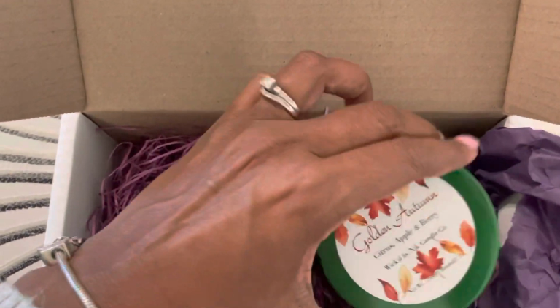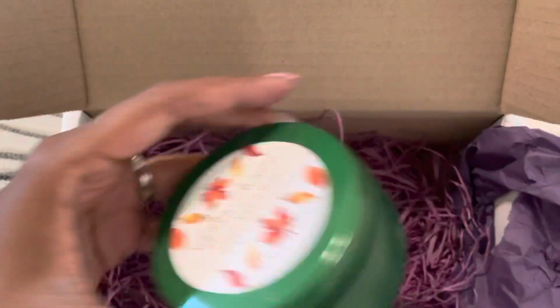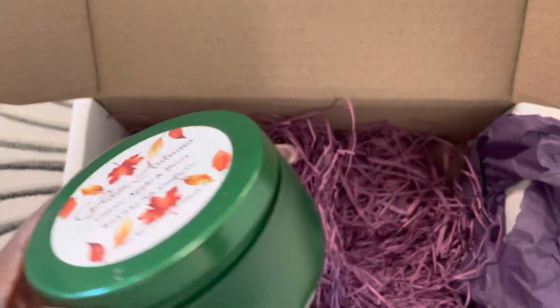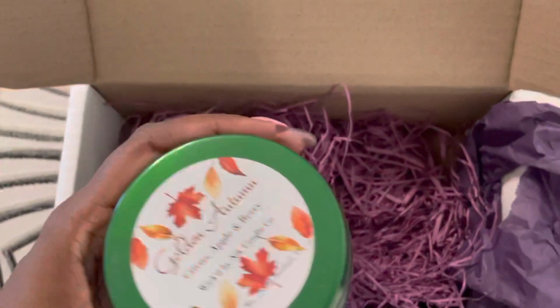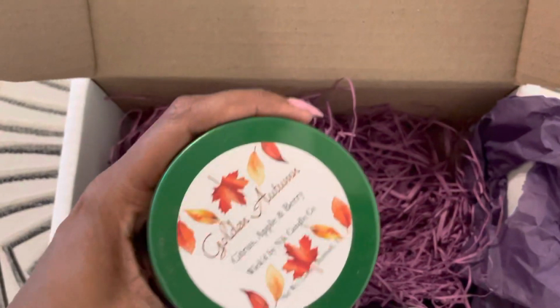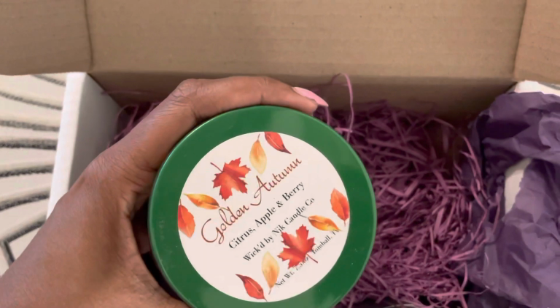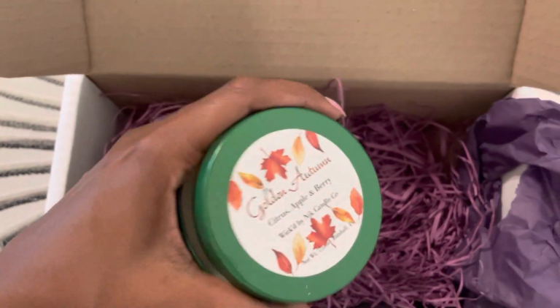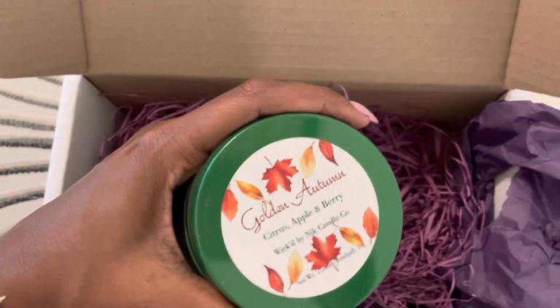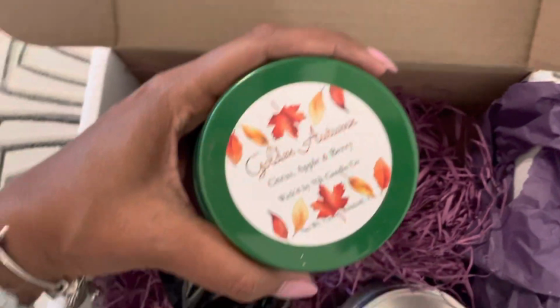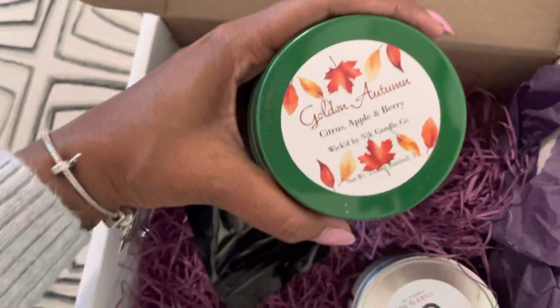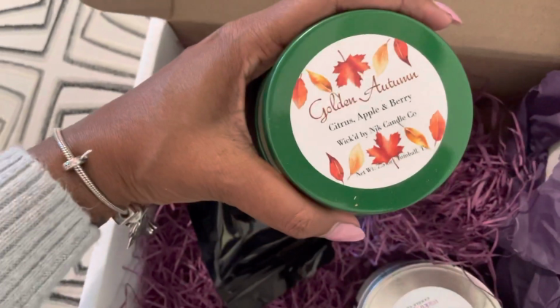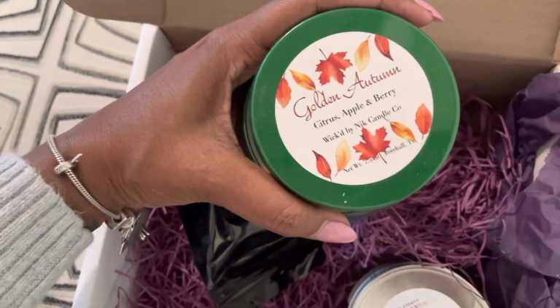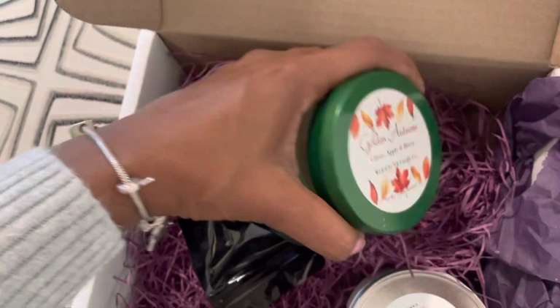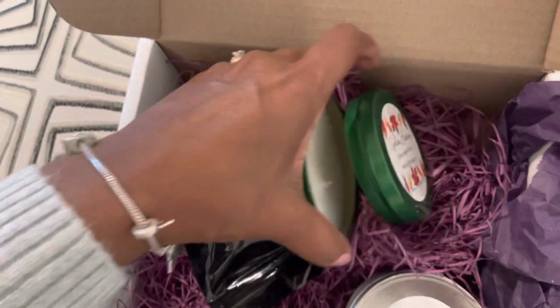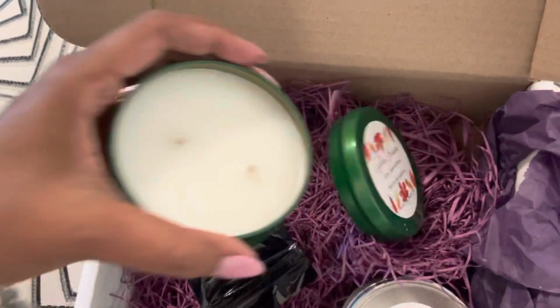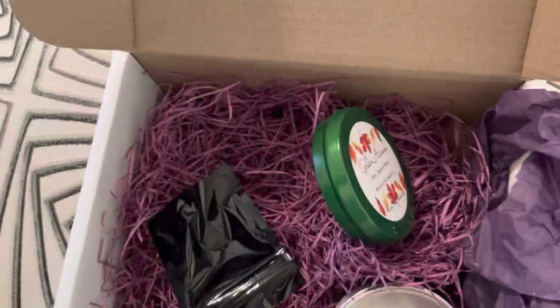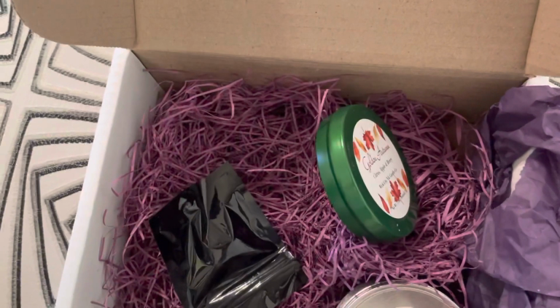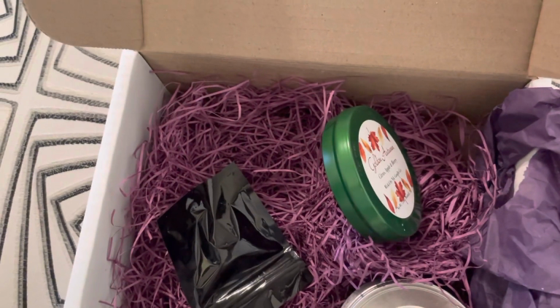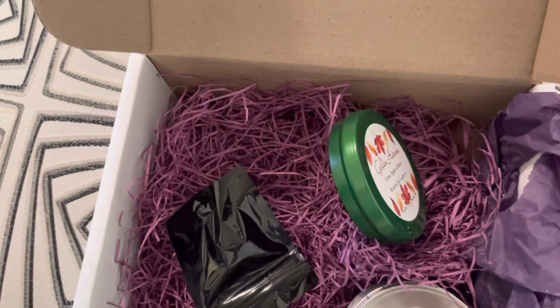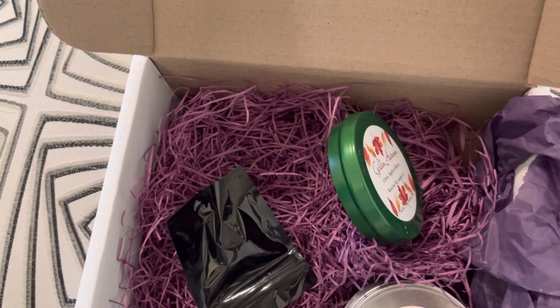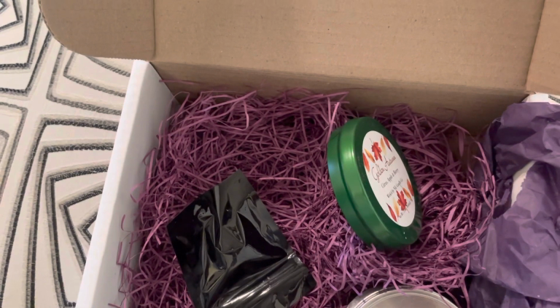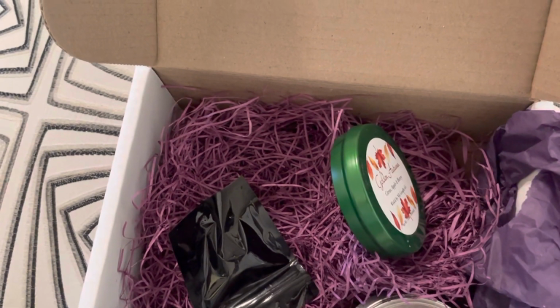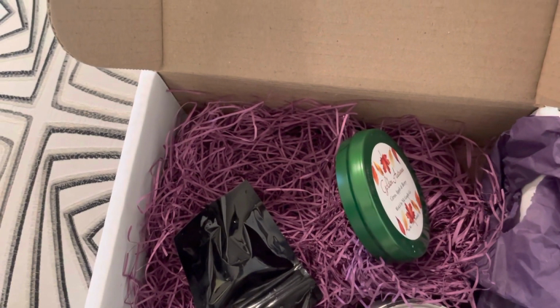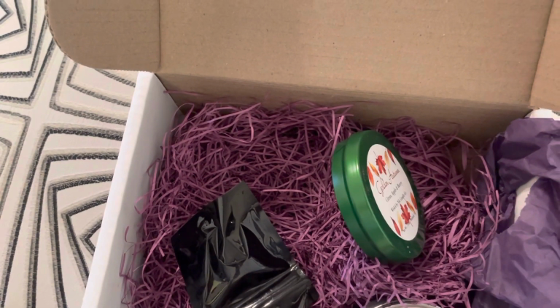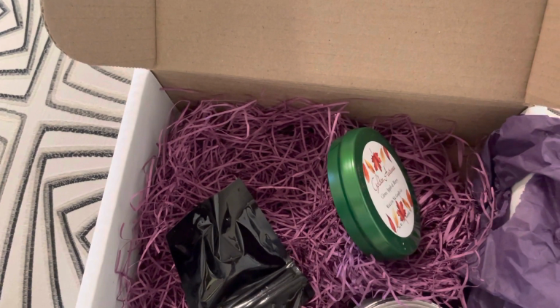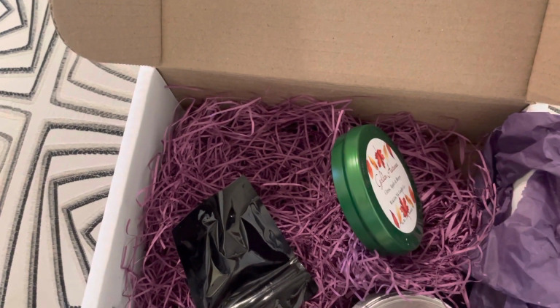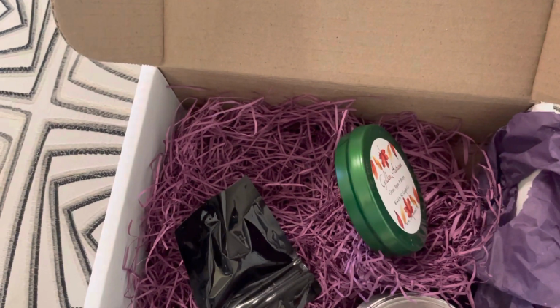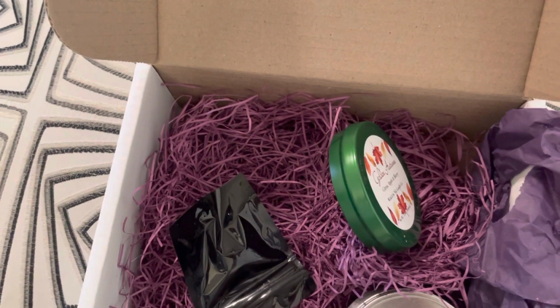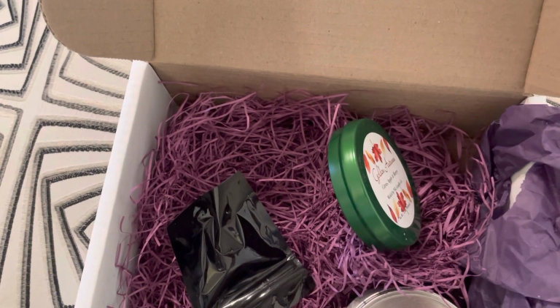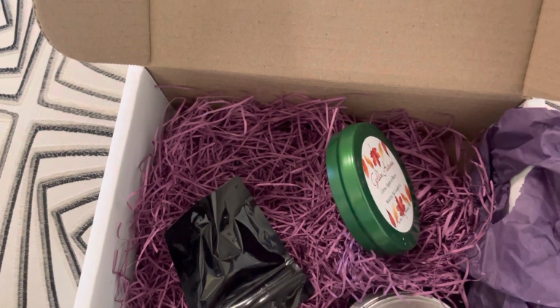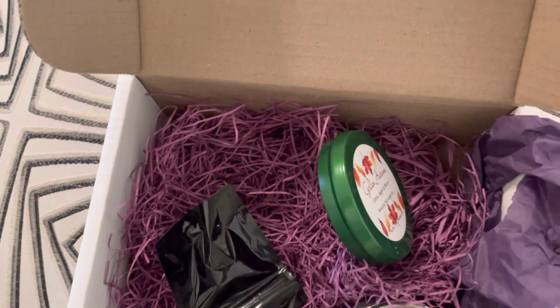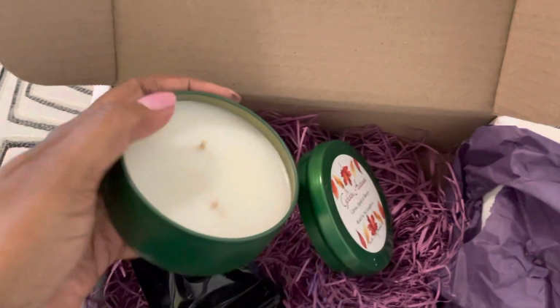This one is golden autumn. This one was citrus appleberry. Mmm, very, very fallish. I love it.